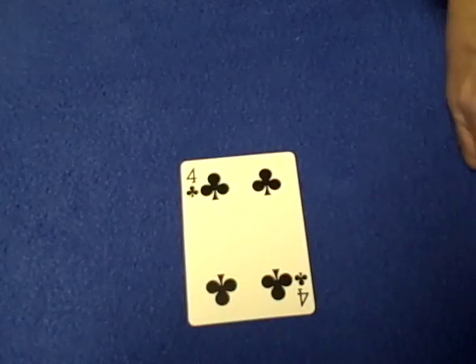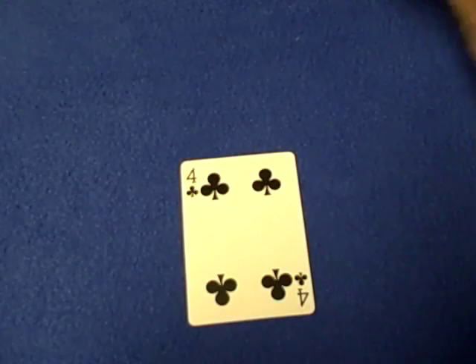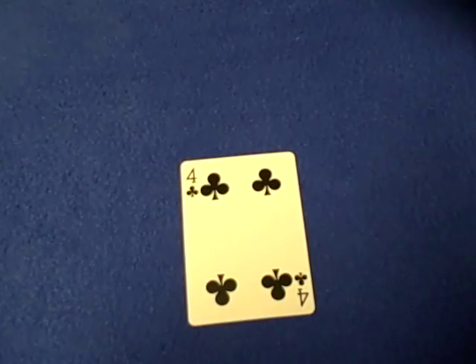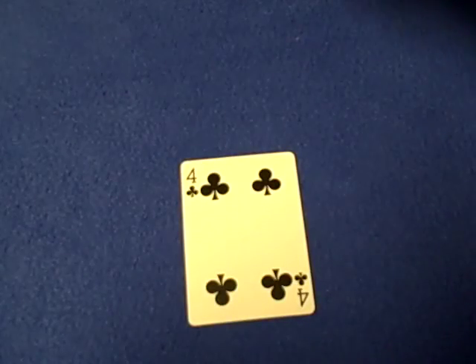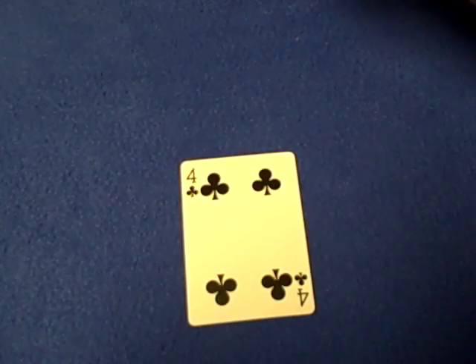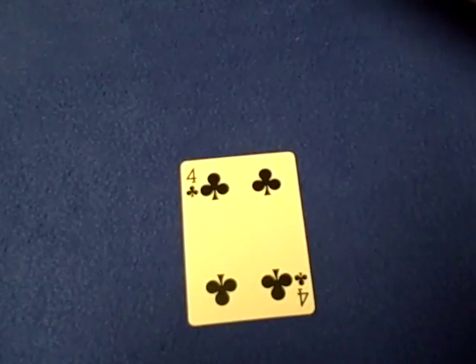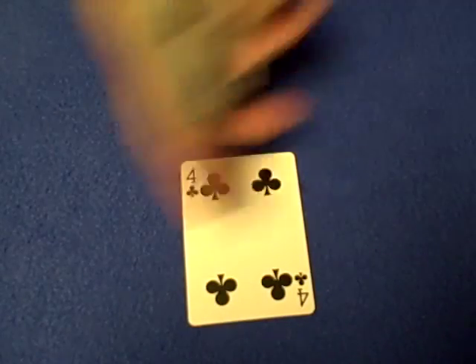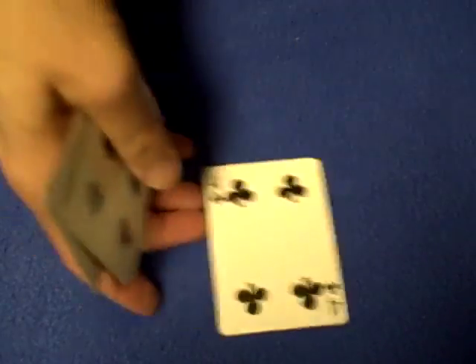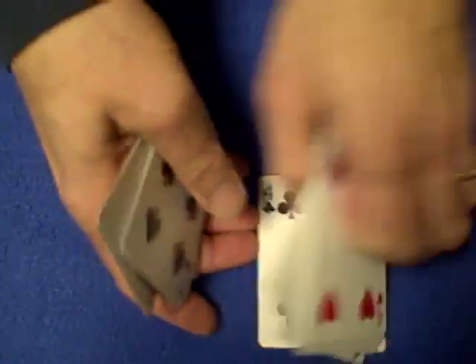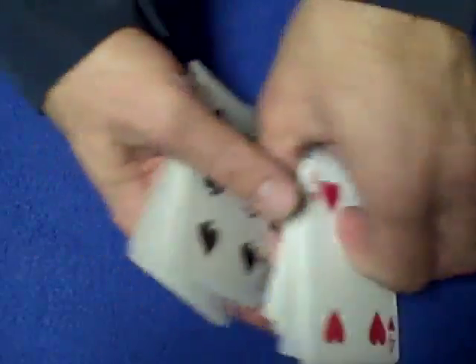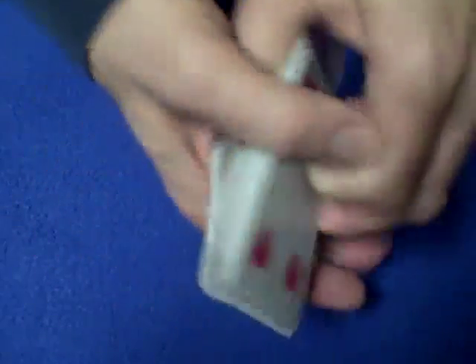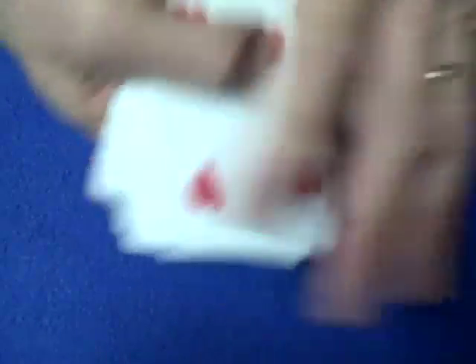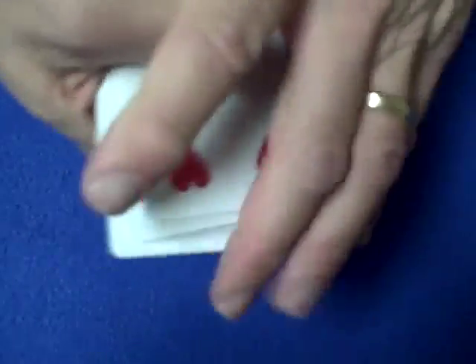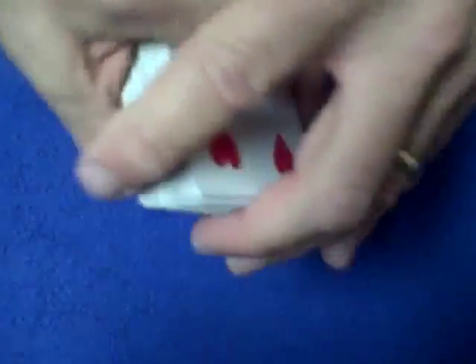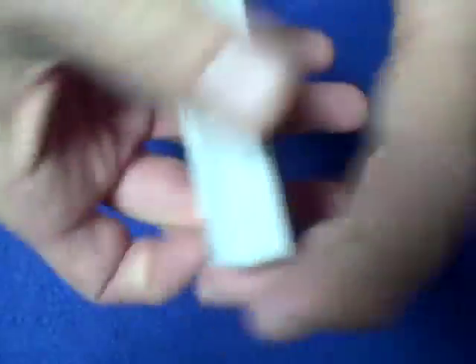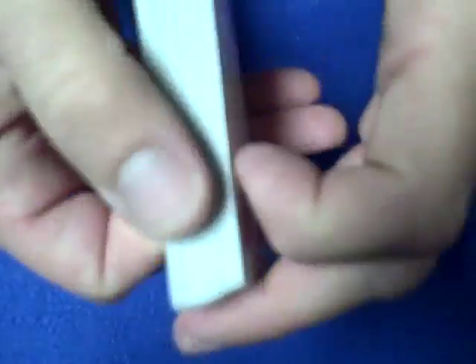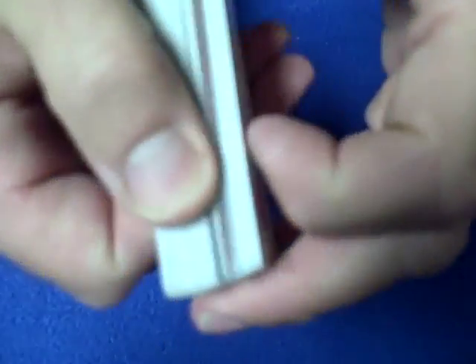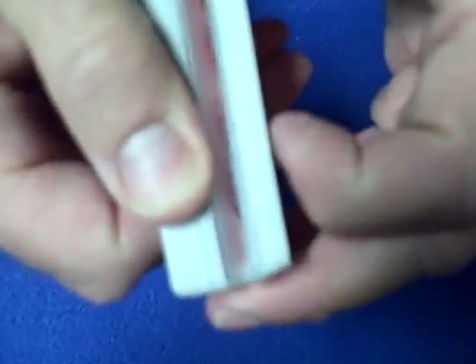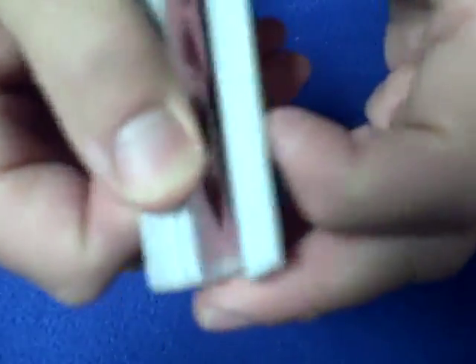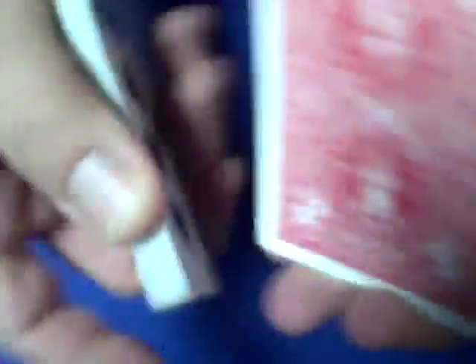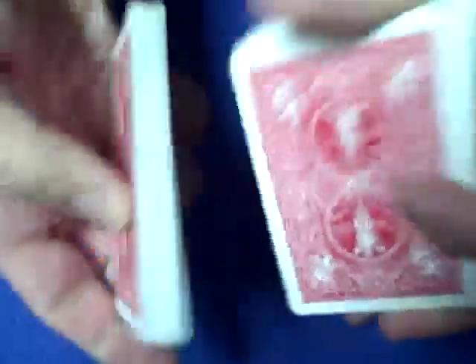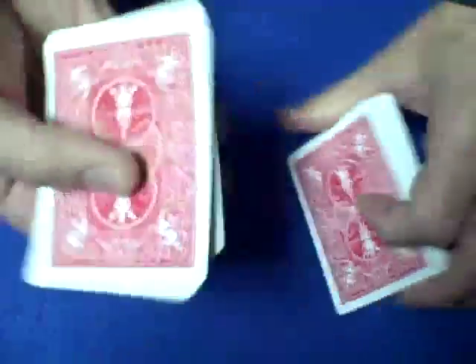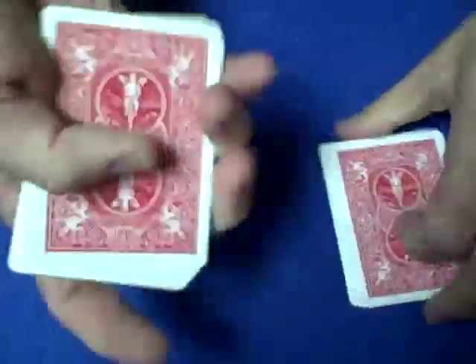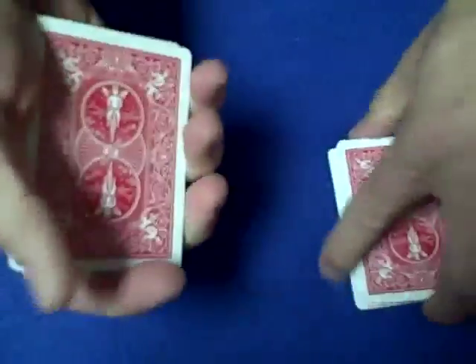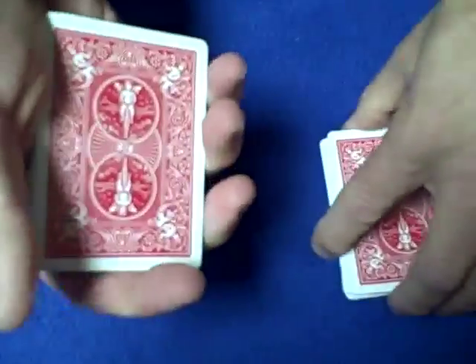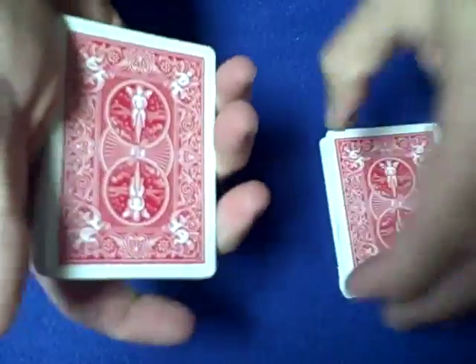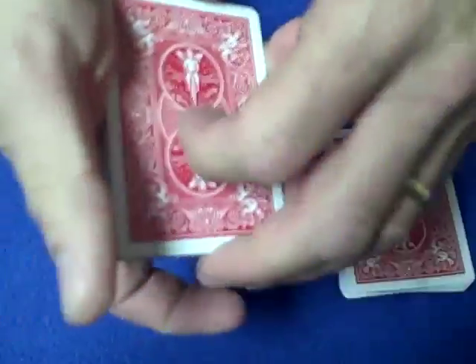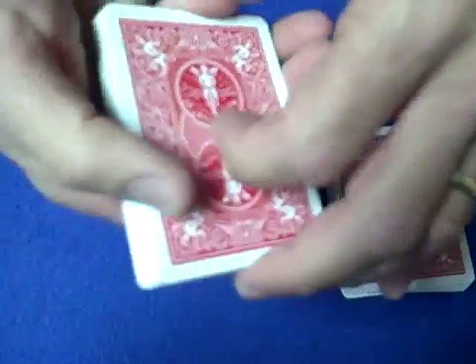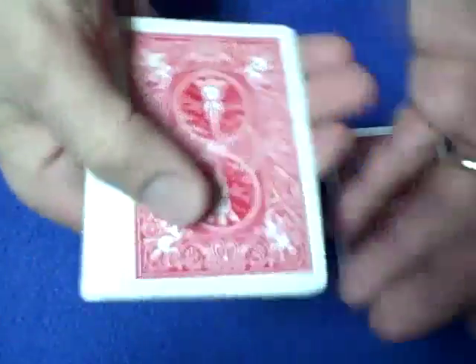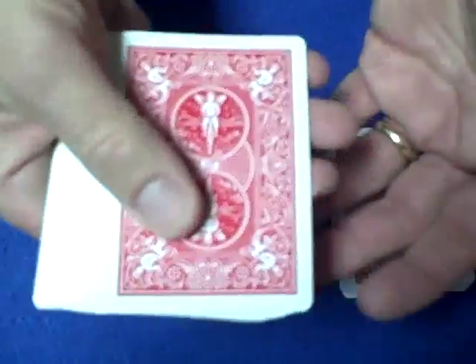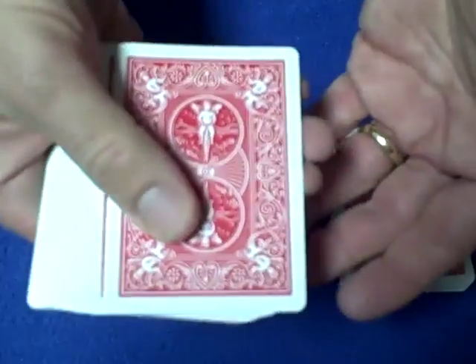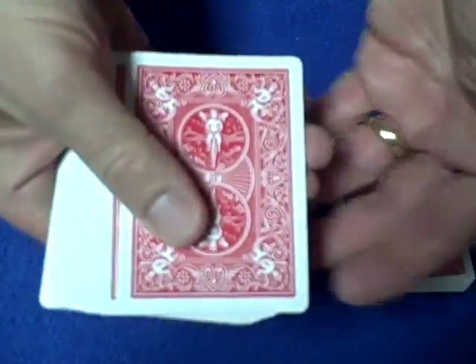The way this trick works is all you have to do is be able to cut the cards to the 25th, 26th, 27th, or 28th spot.